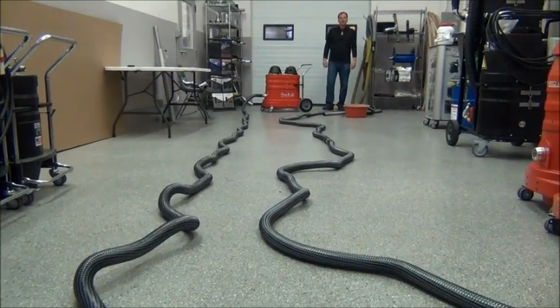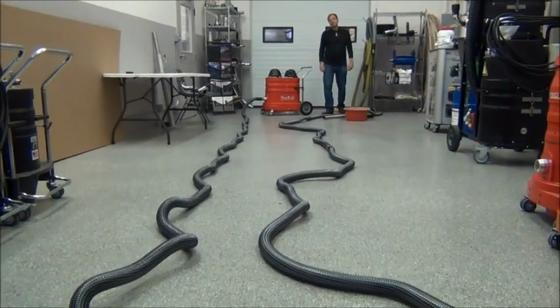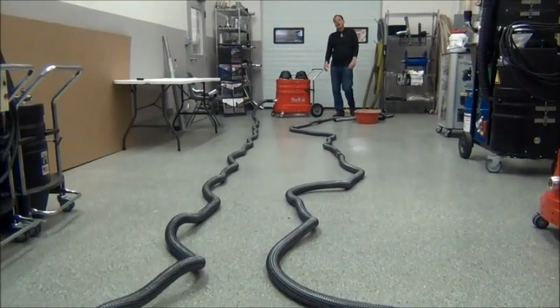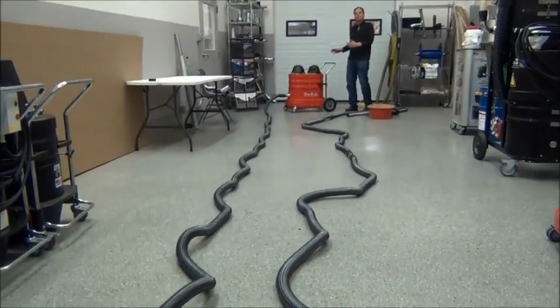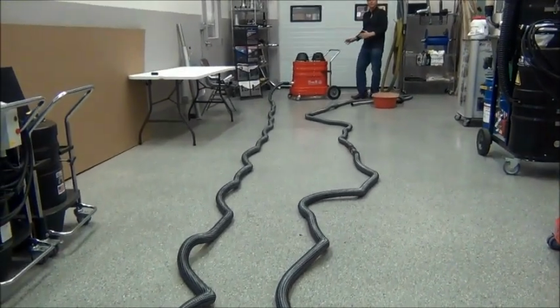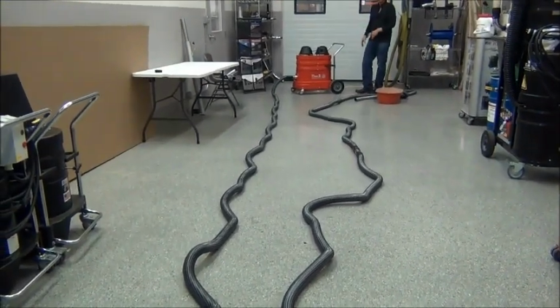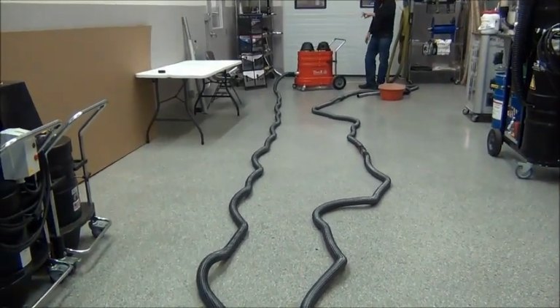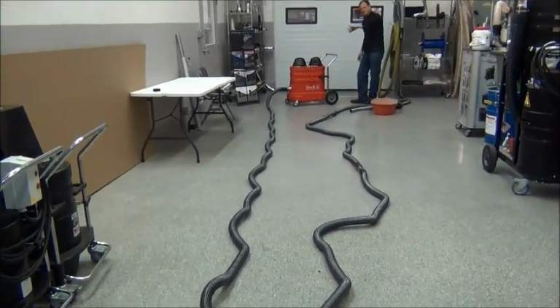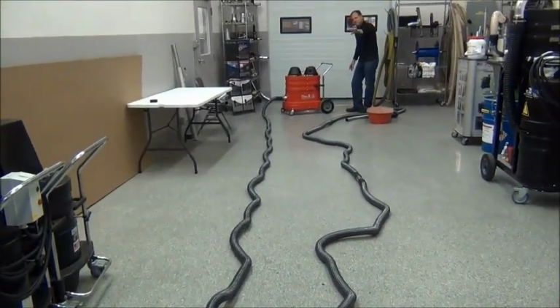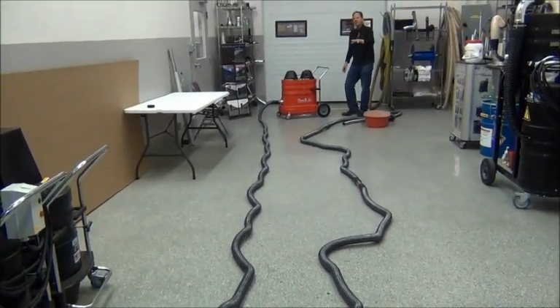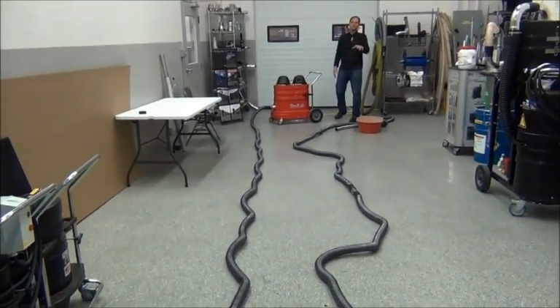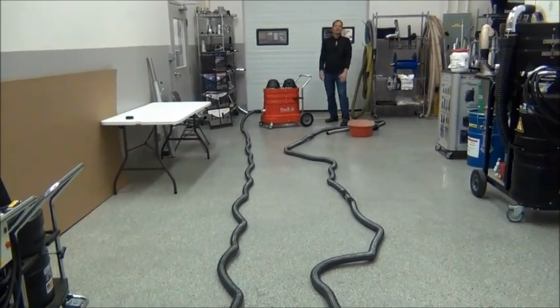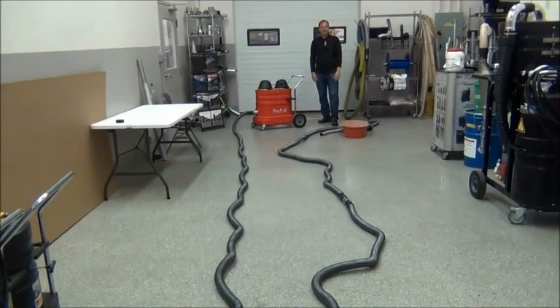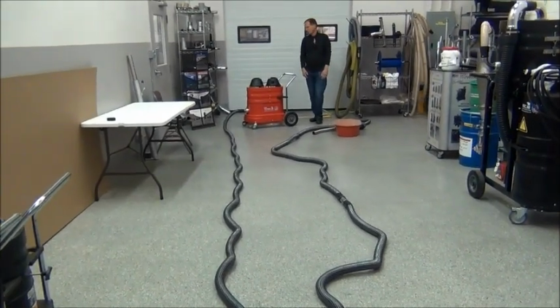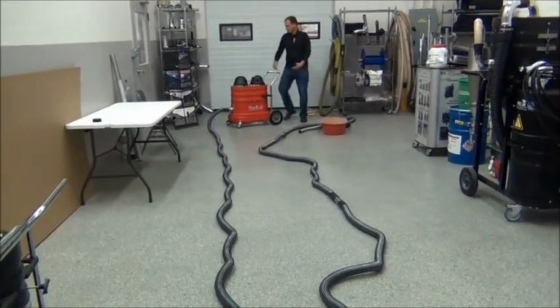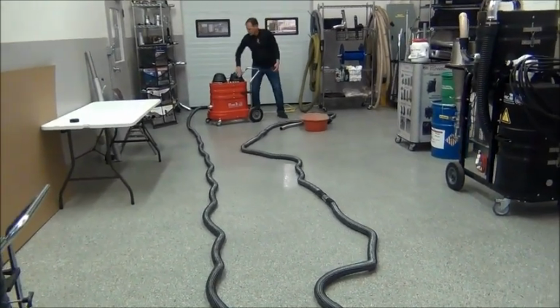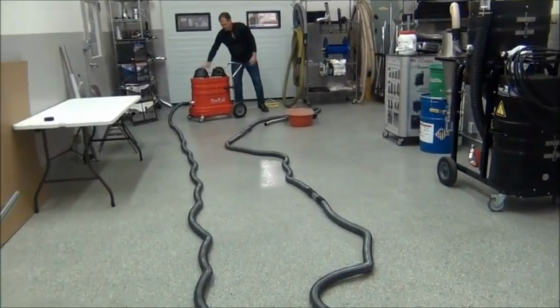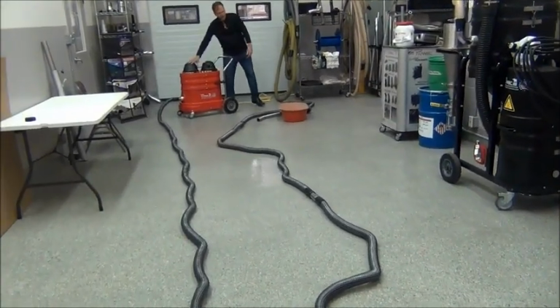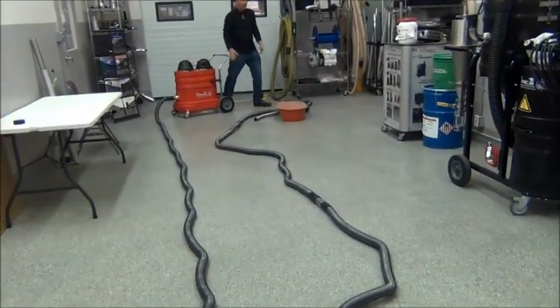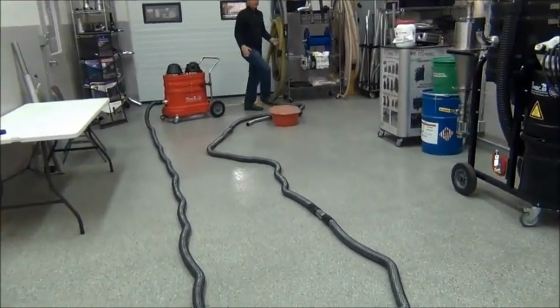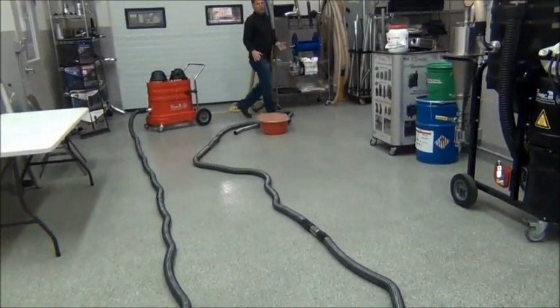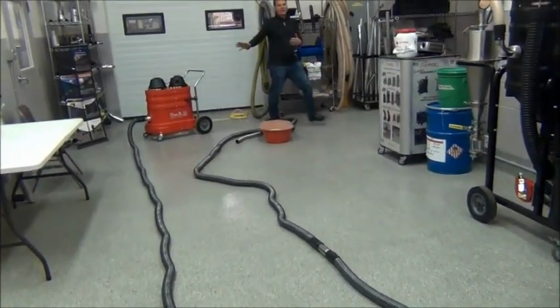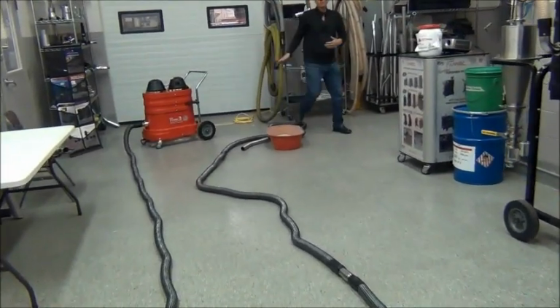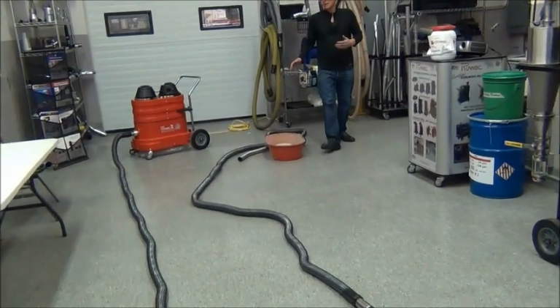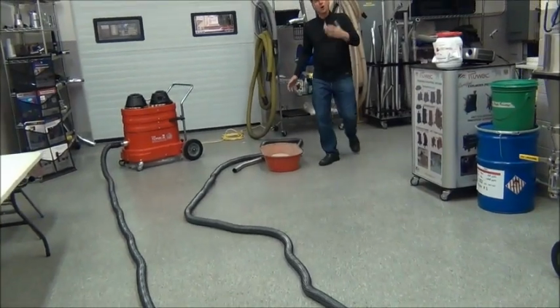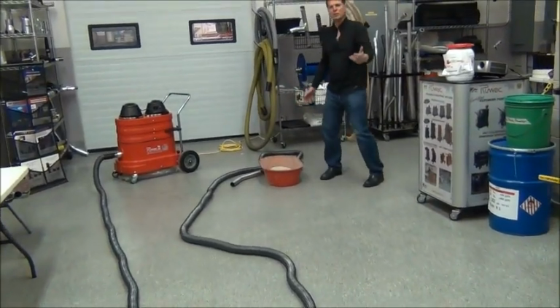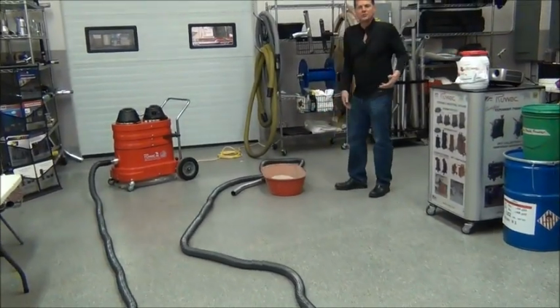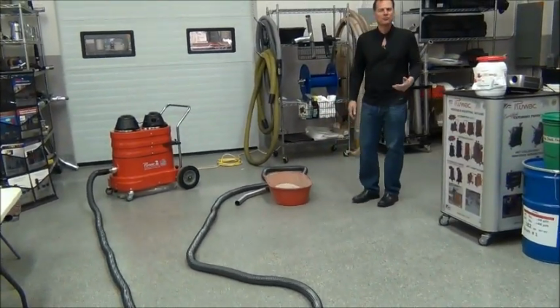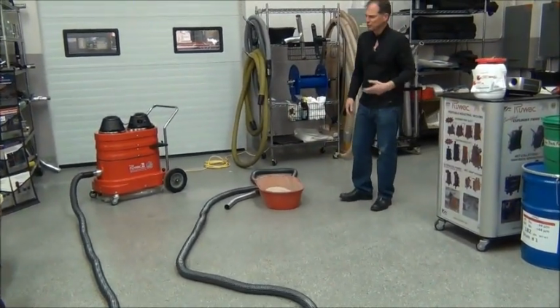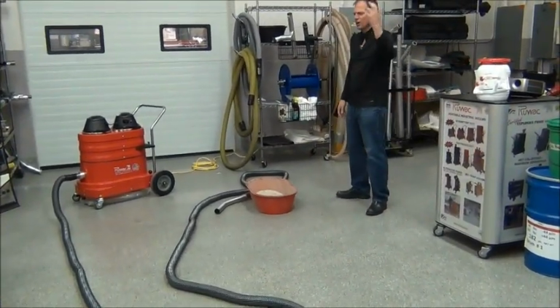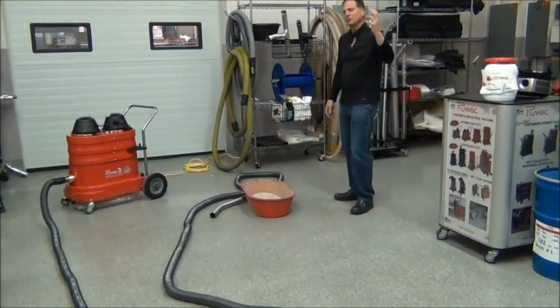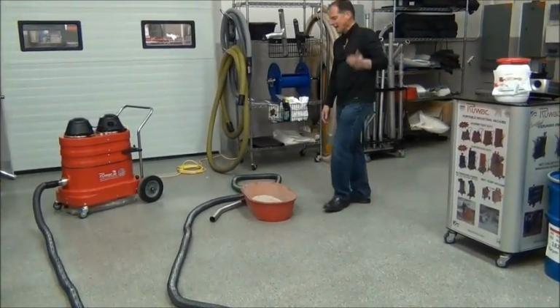Today we're reviewing Ruvox Little Red Pro, simulating it with 75 feet of 2-inch diameter vacuum hose. This is a perfect simulation of how you would hook the vacuum up and bring the hose into a house for restoration work or into an attic.